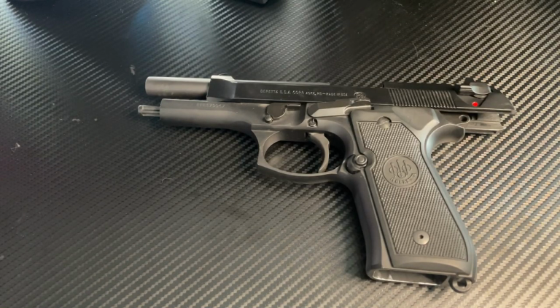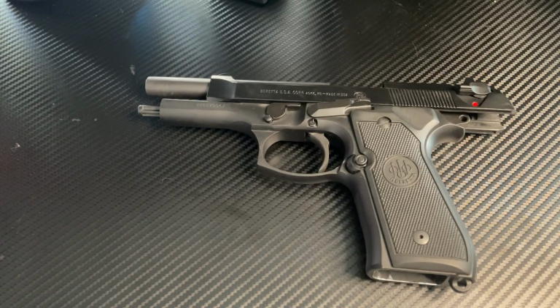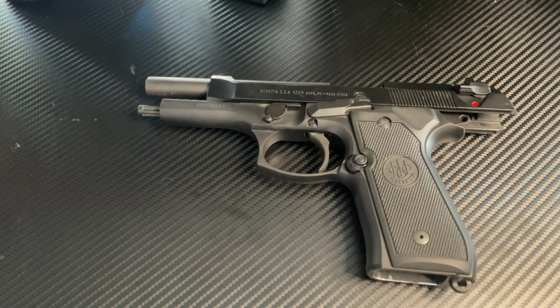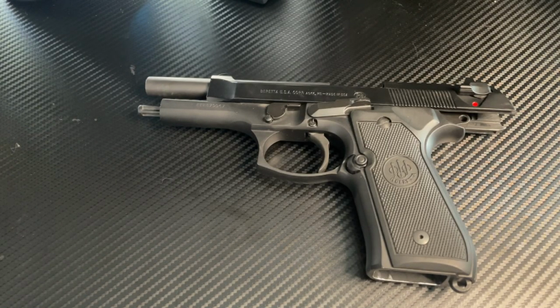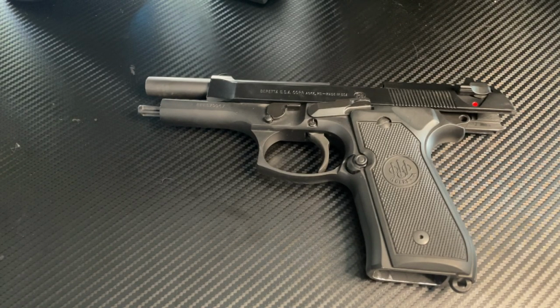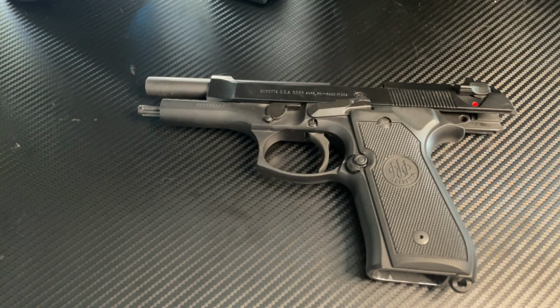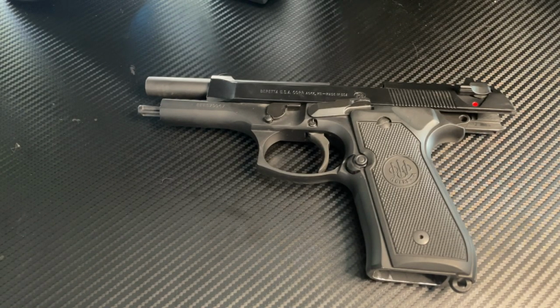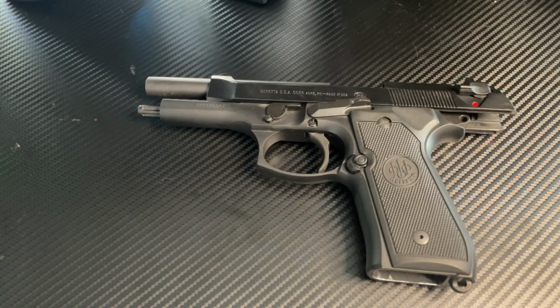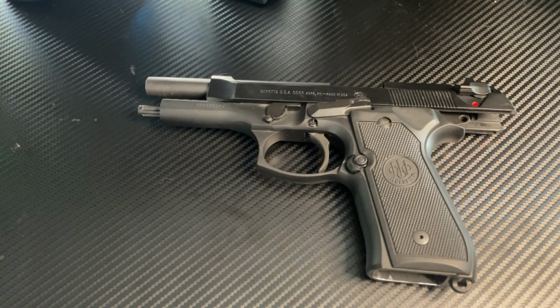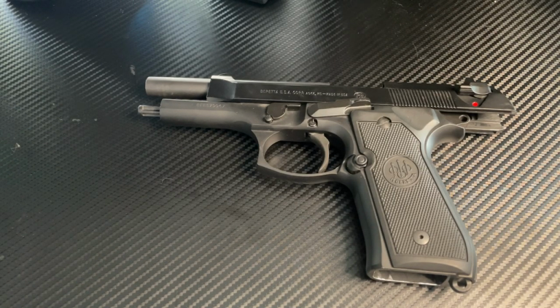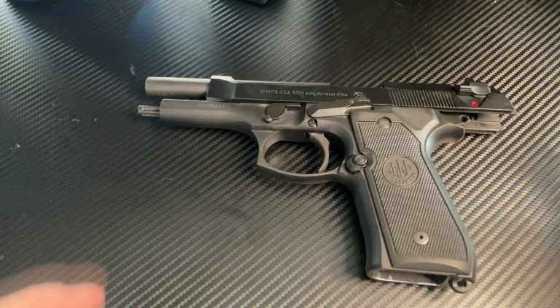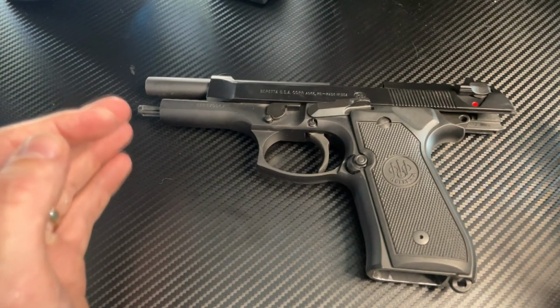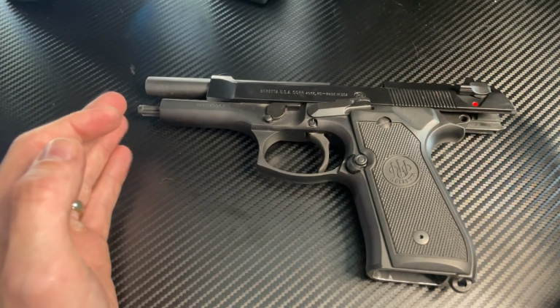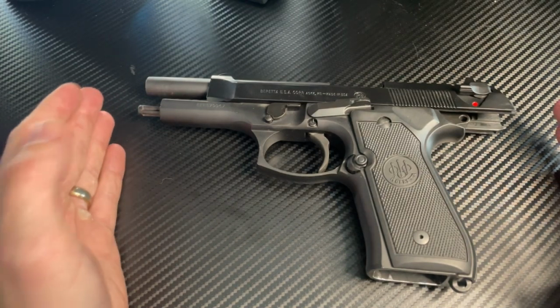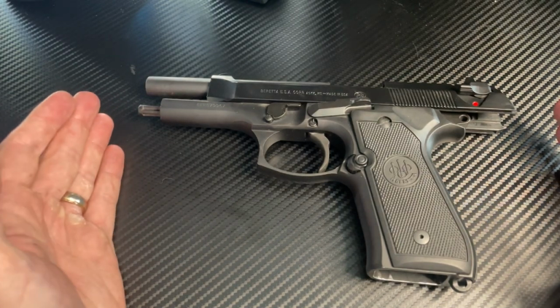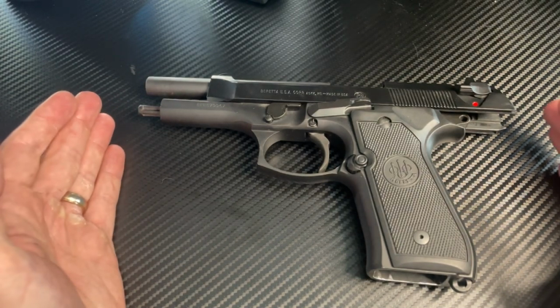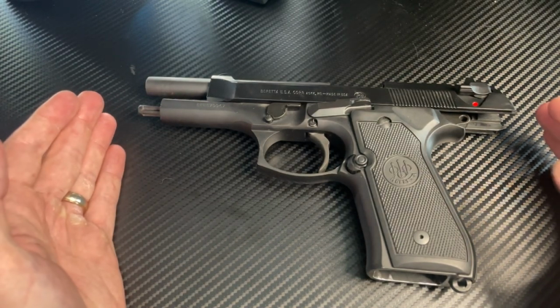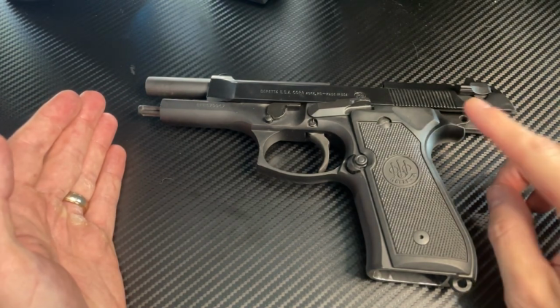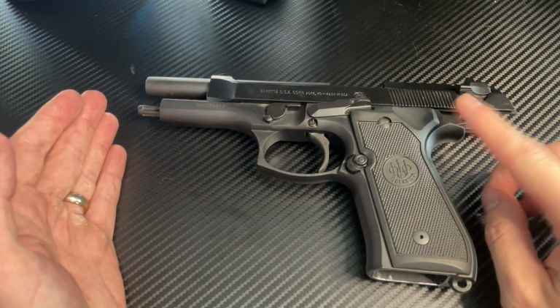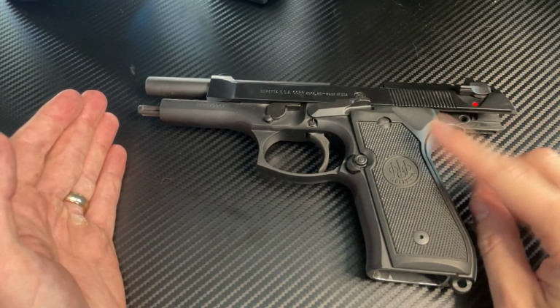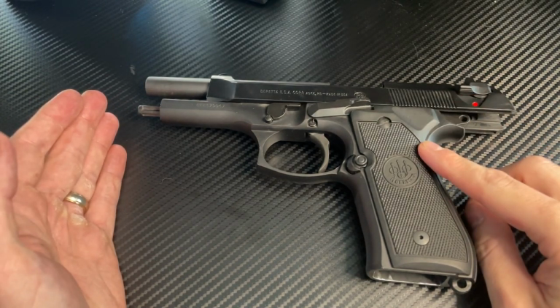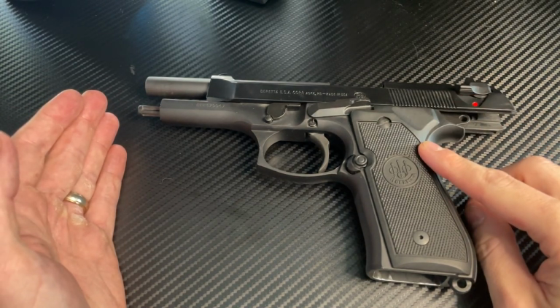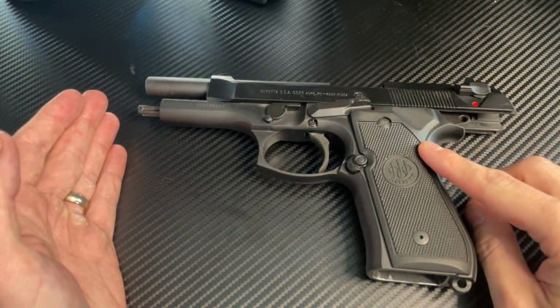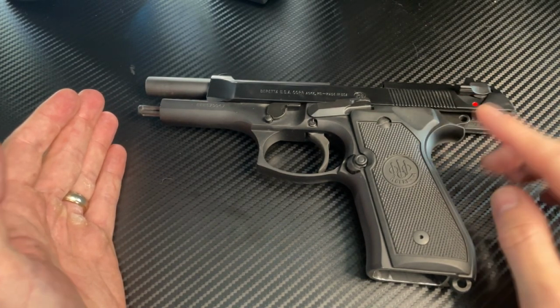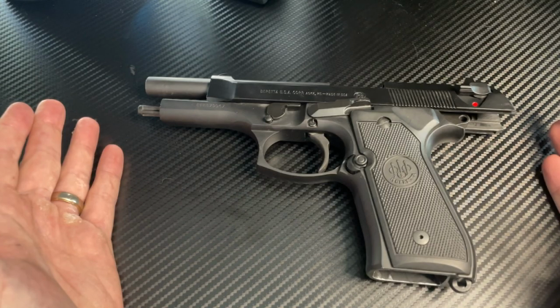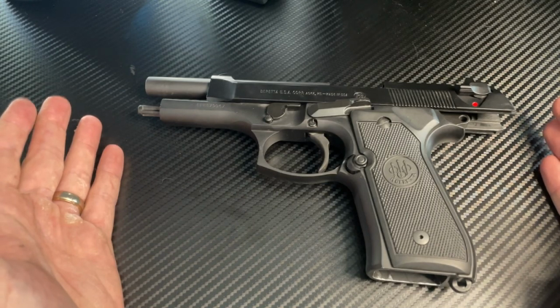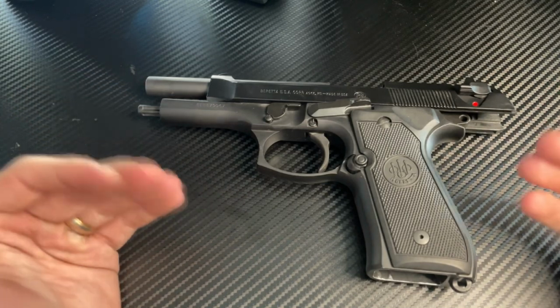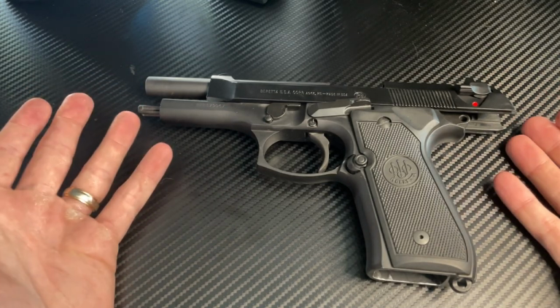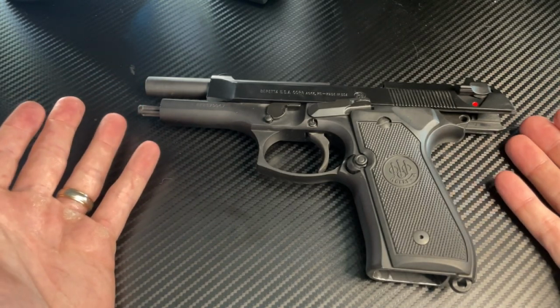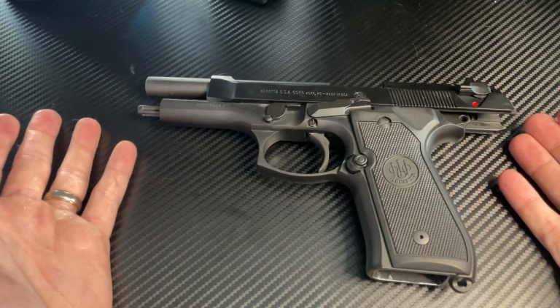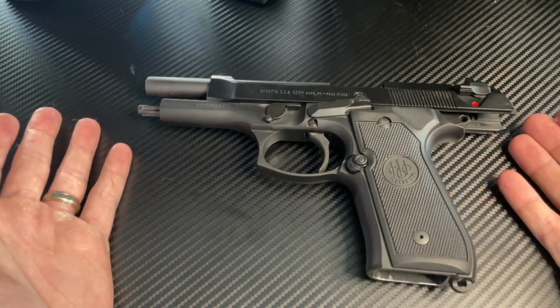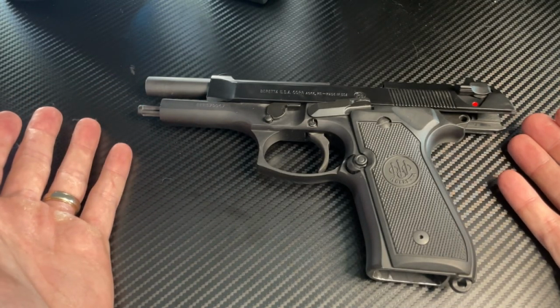Okay, Gunner here with a quick video on the Breda 92. I've seen this issue talked about online a few times, and my gun has the same issue. I haven't seen any quick videos on how to actually fix it.